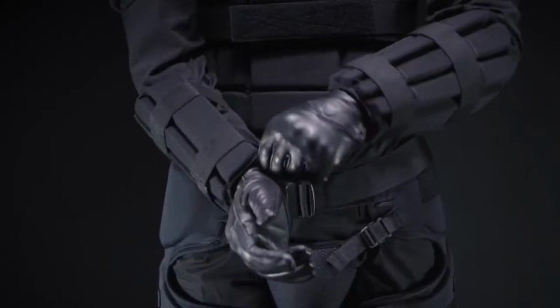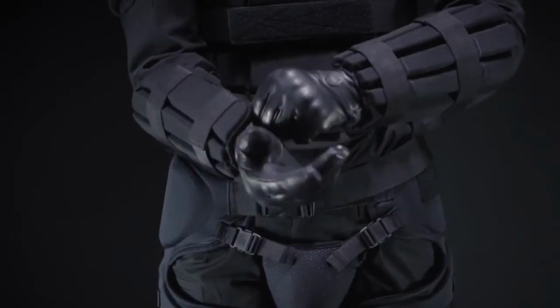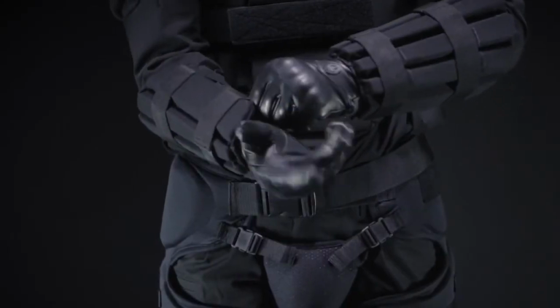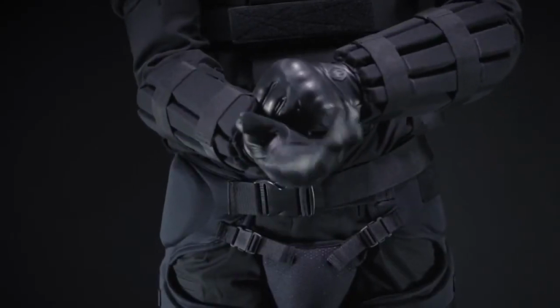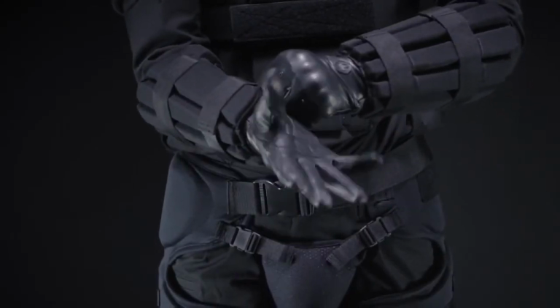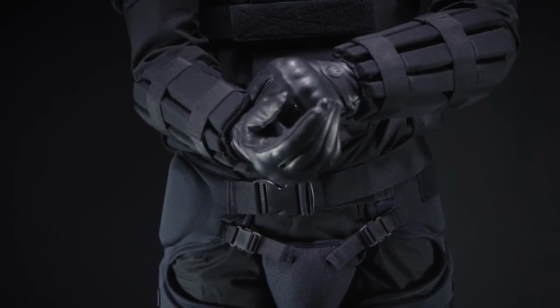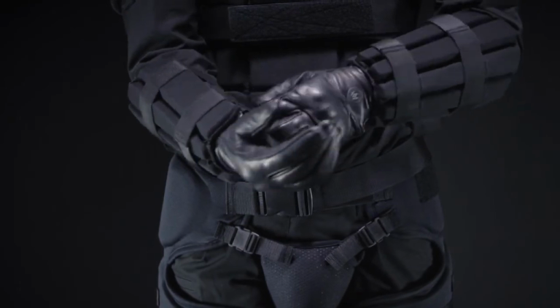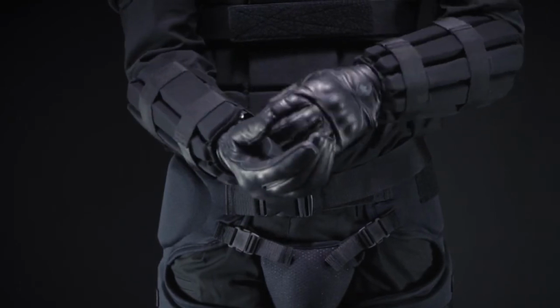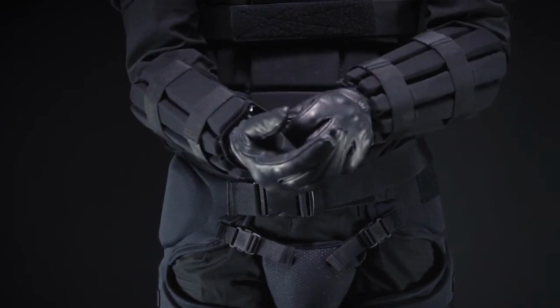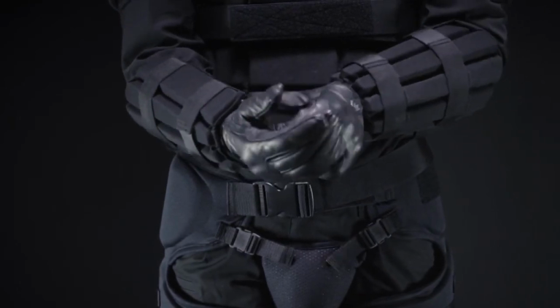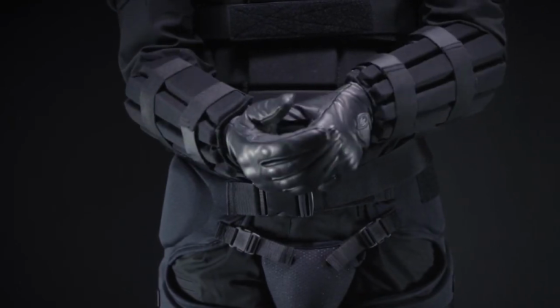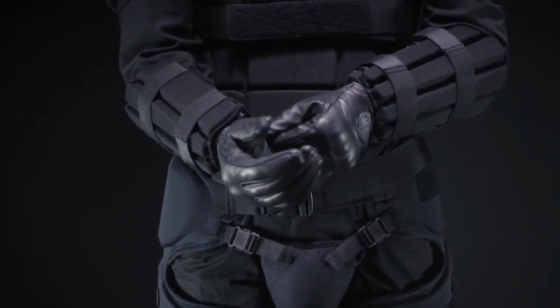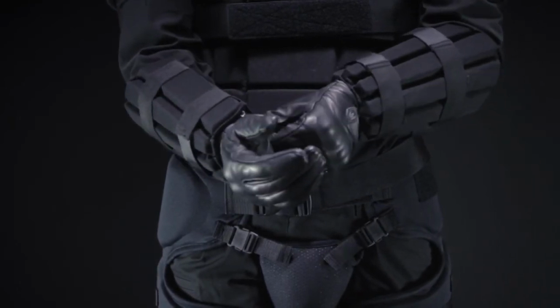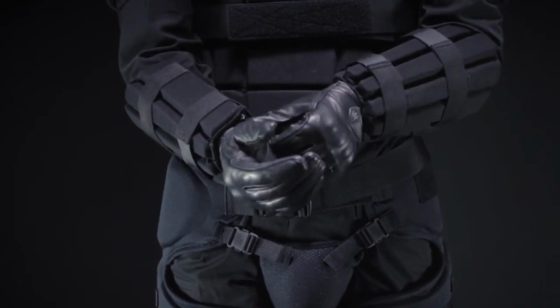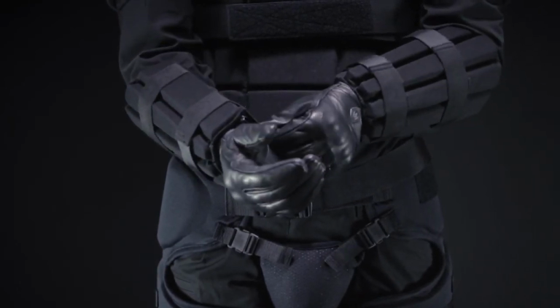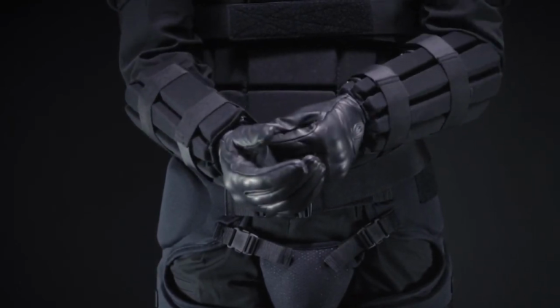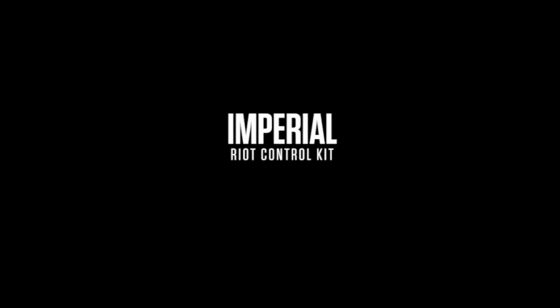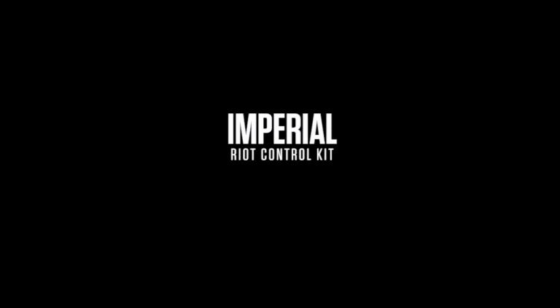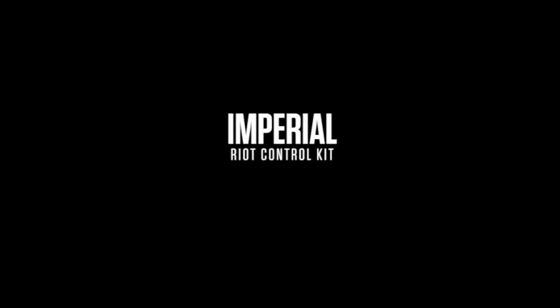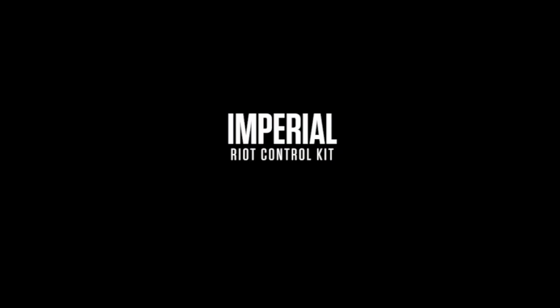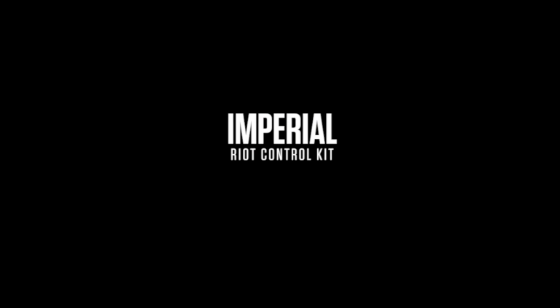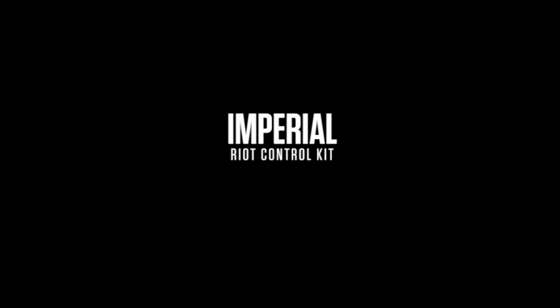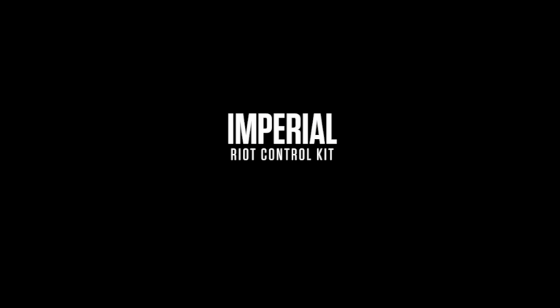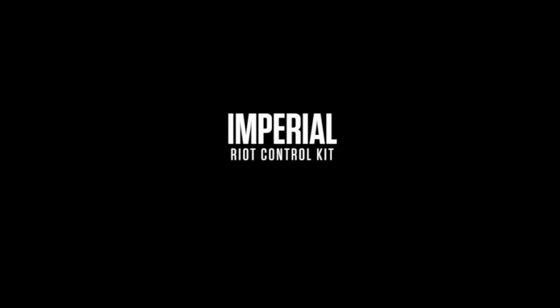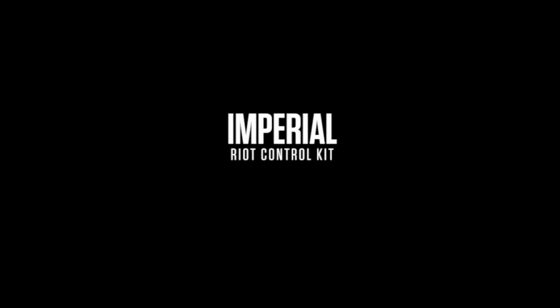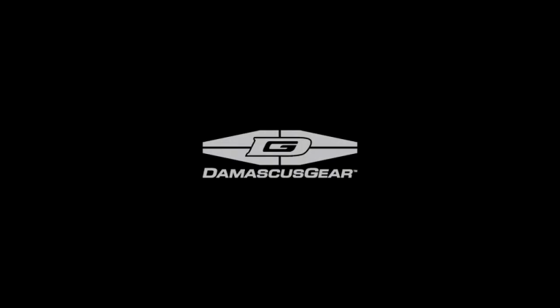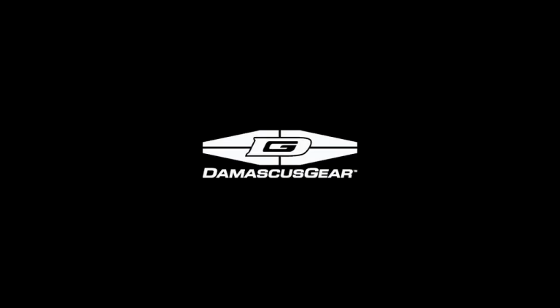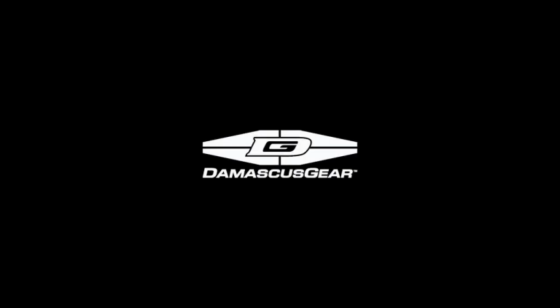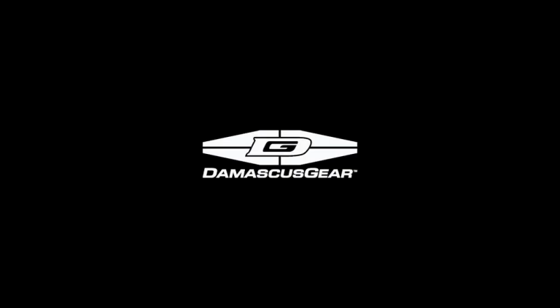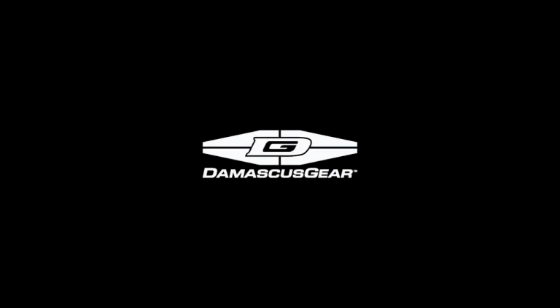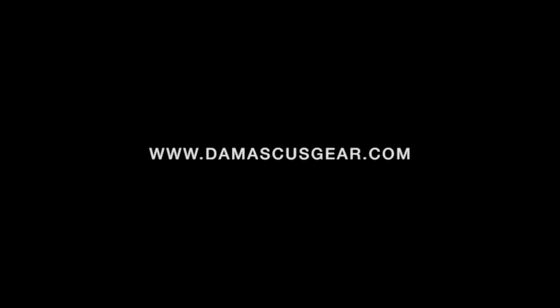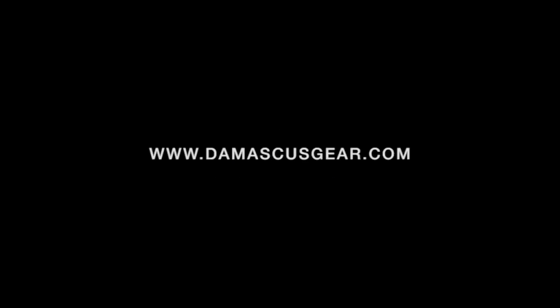For extended protection, pair it with your choice of Riot Control or tactical gloves. The Imperial Riot Control Kit. Damascus, made for action.